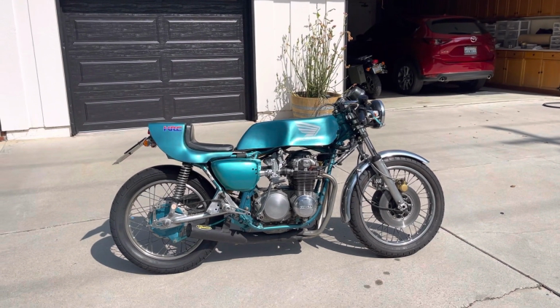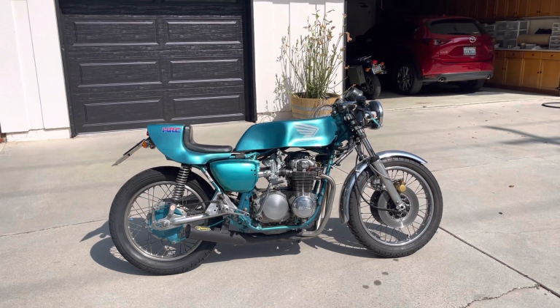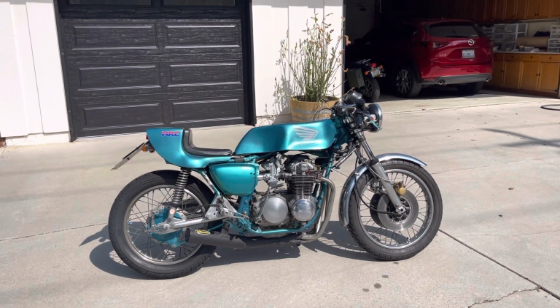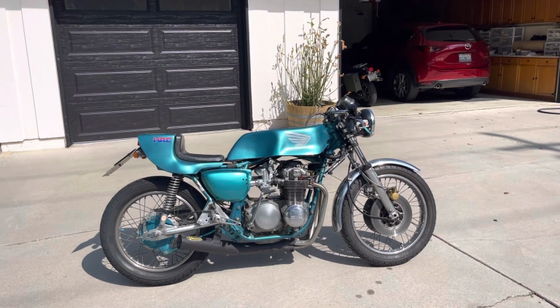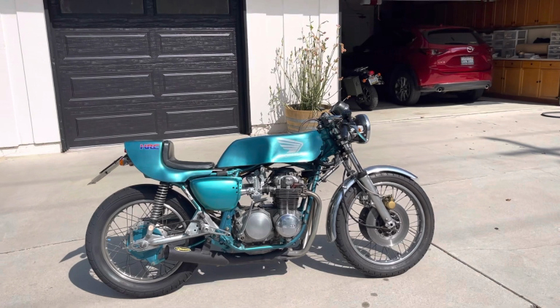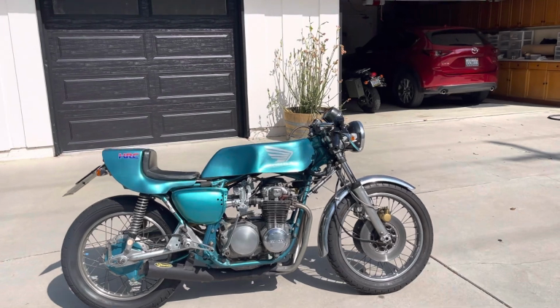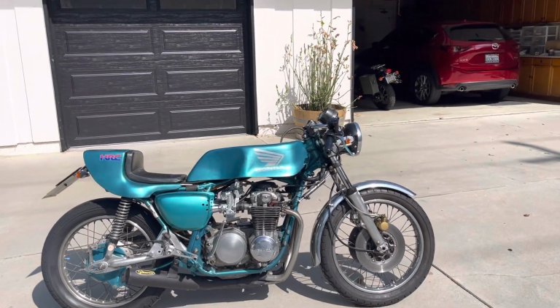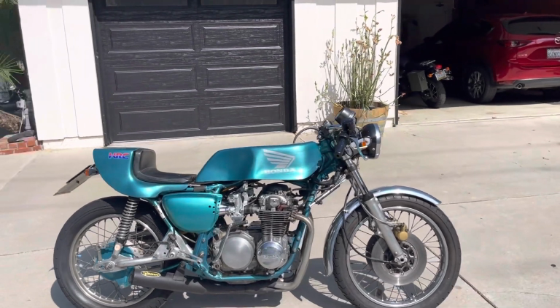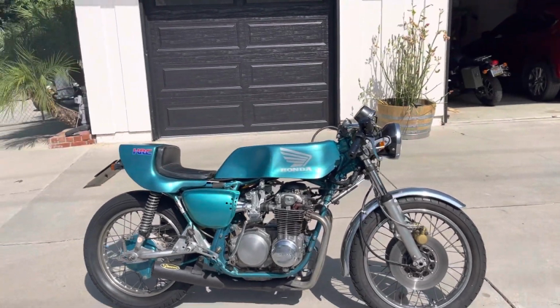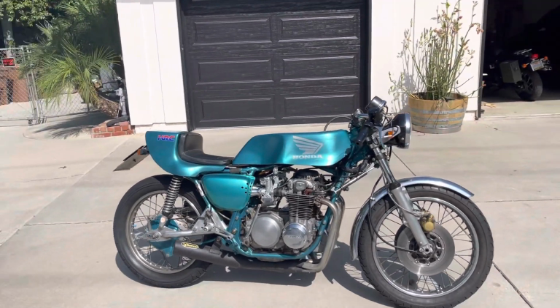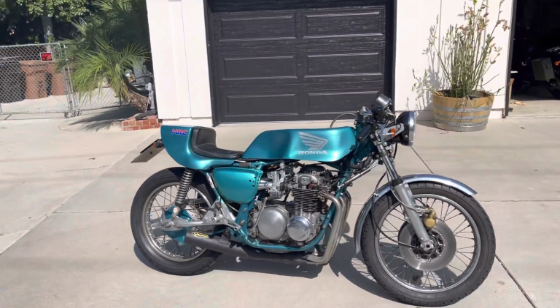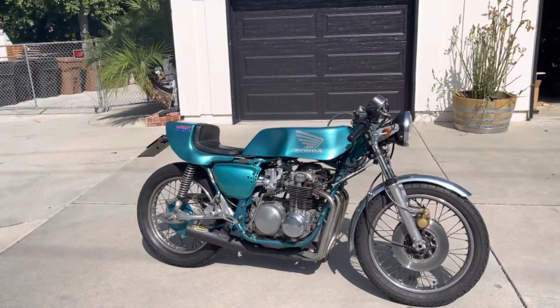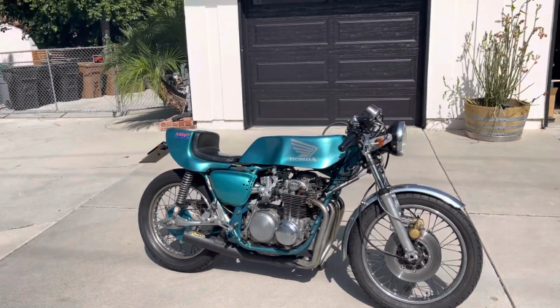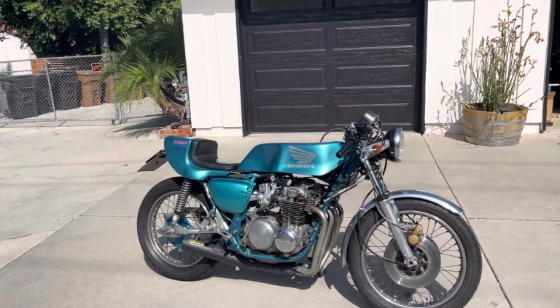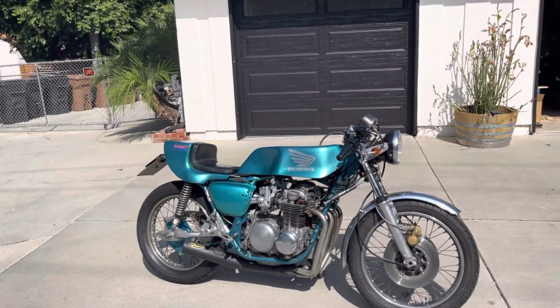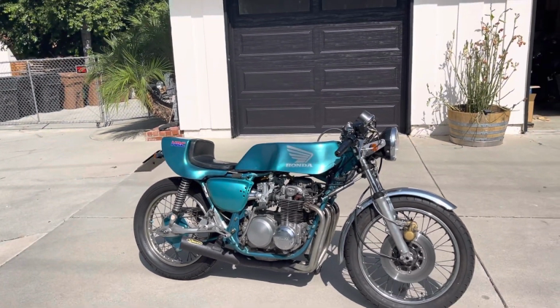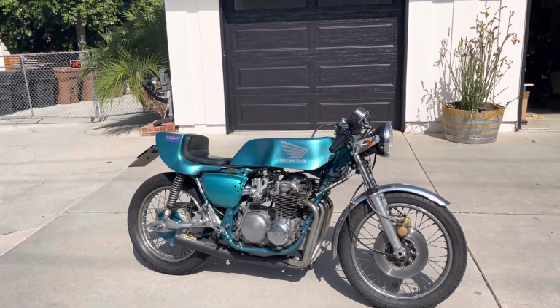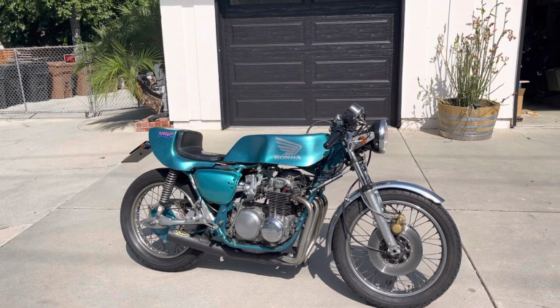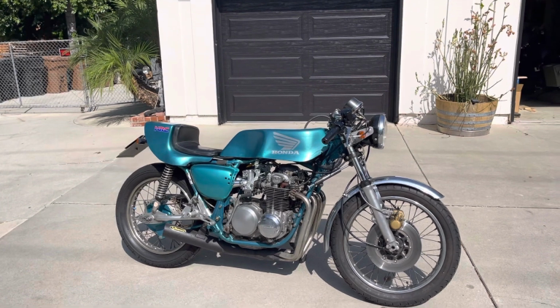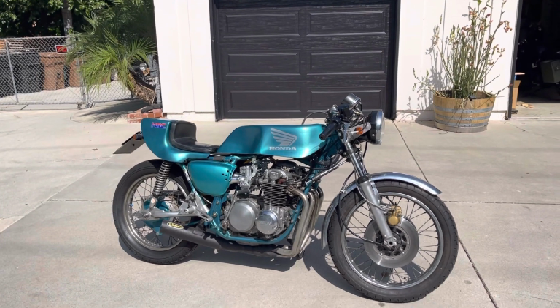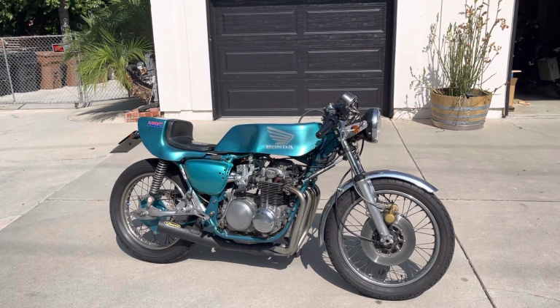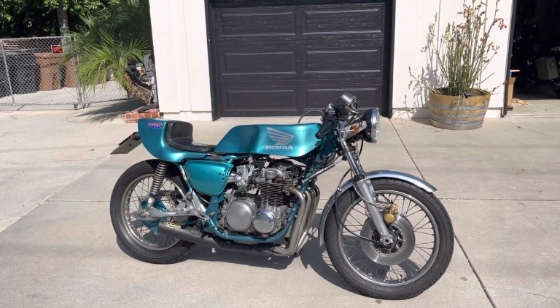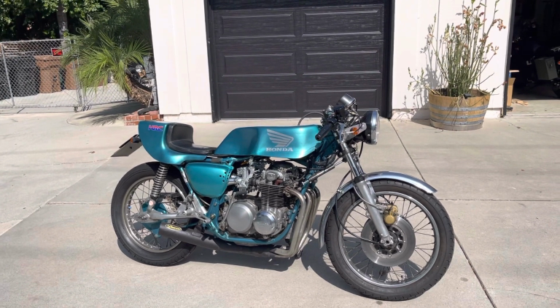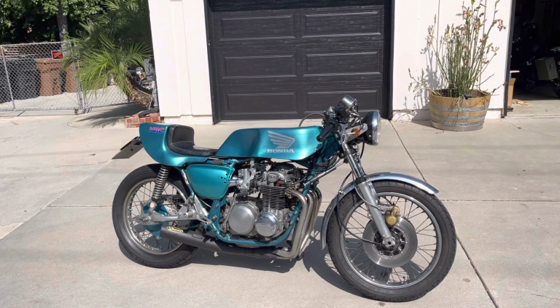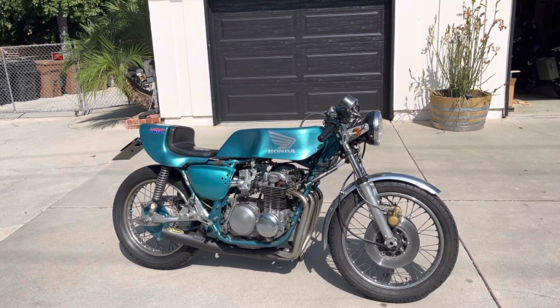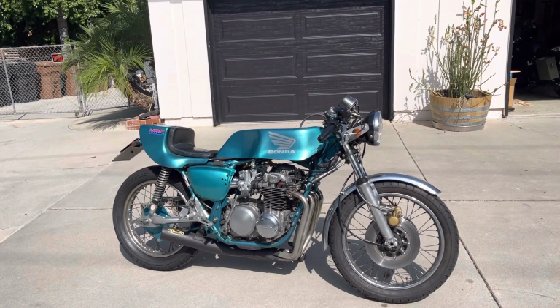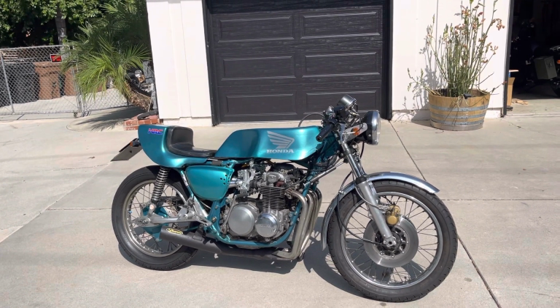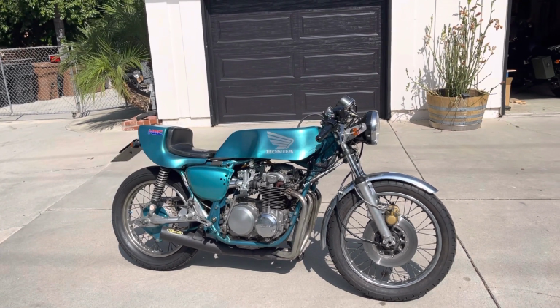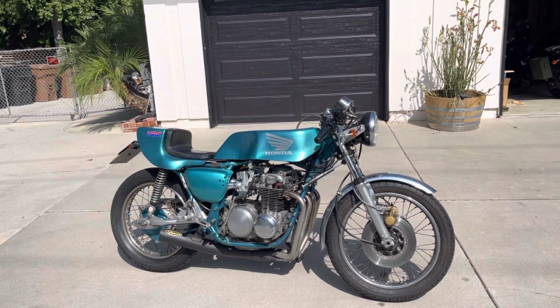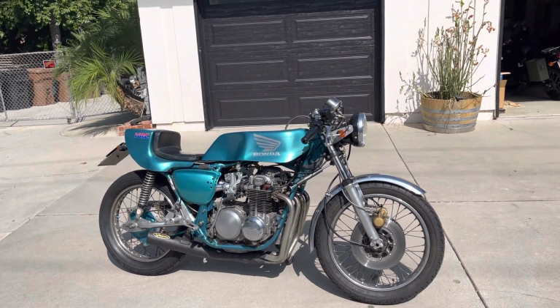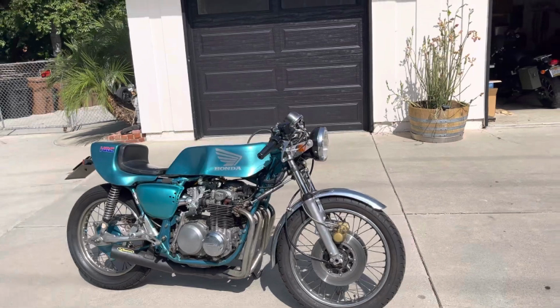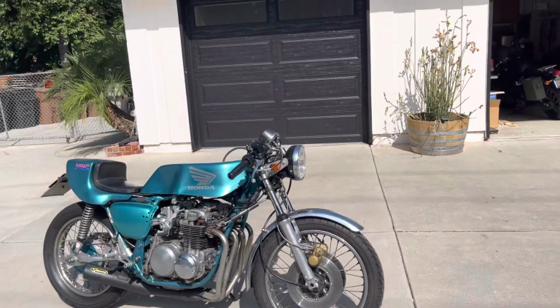She's smoking a bit, but it's been a long time since she's run. I changed the plugs but I haven't changed the oil yet, so I will do that later on. I just want to make sure it runs okay right now. A bit of smoke ain't bothered me anyway, you know.